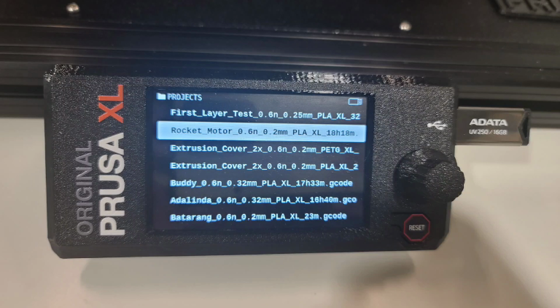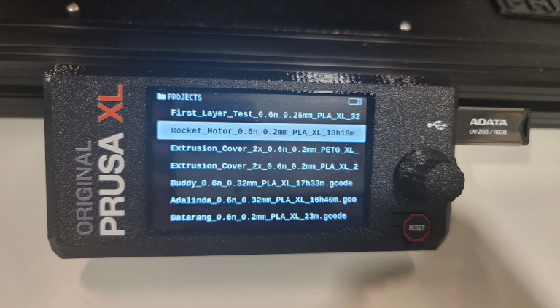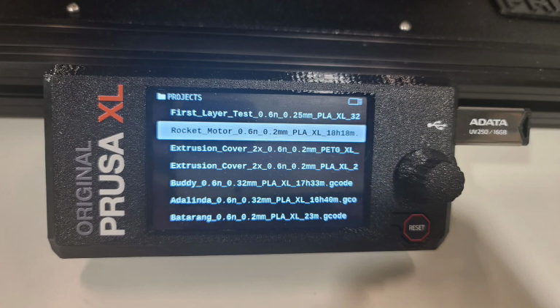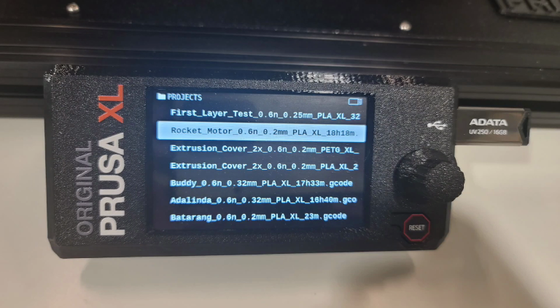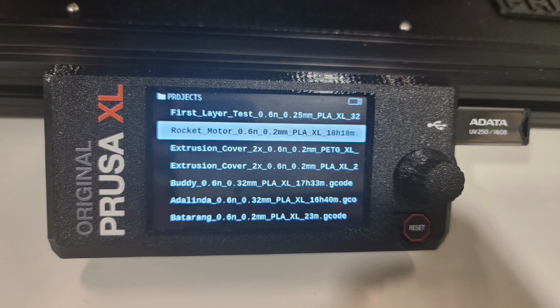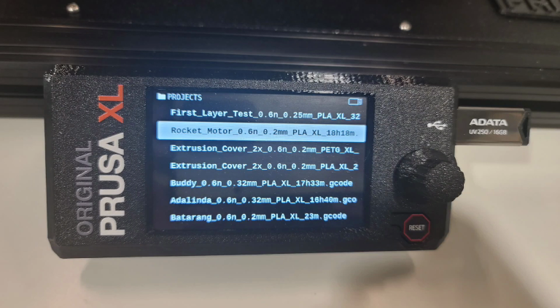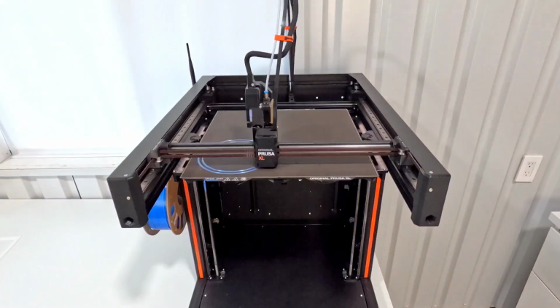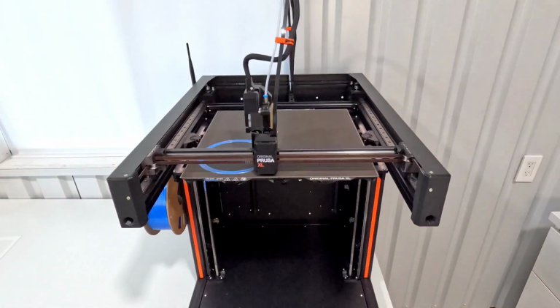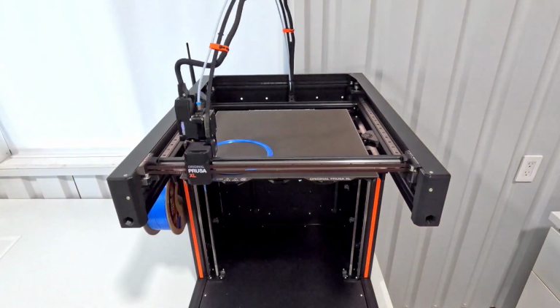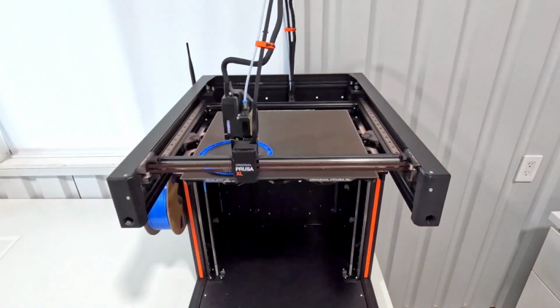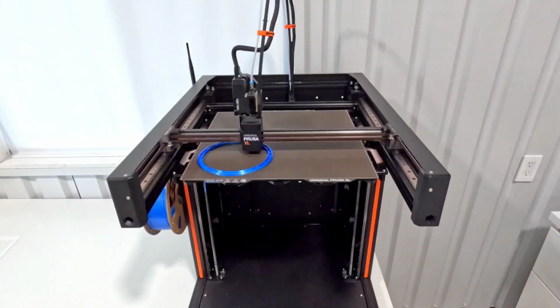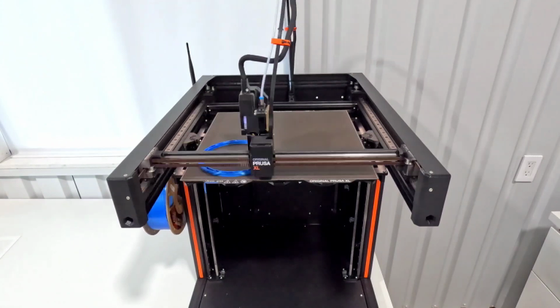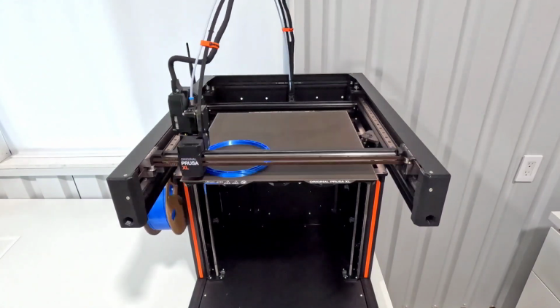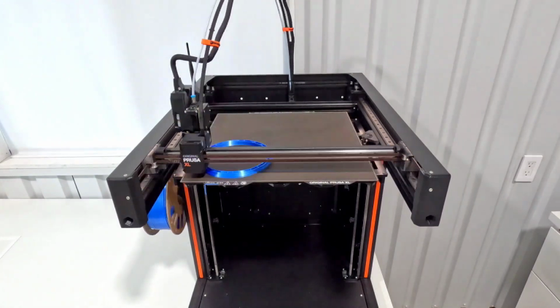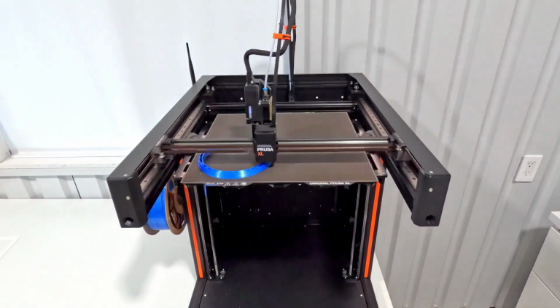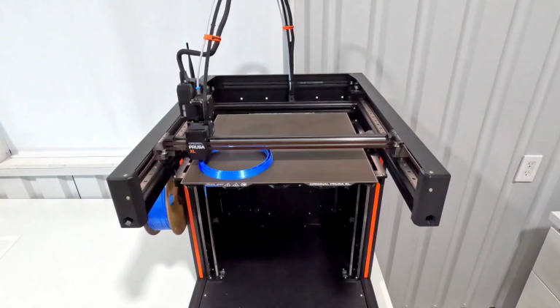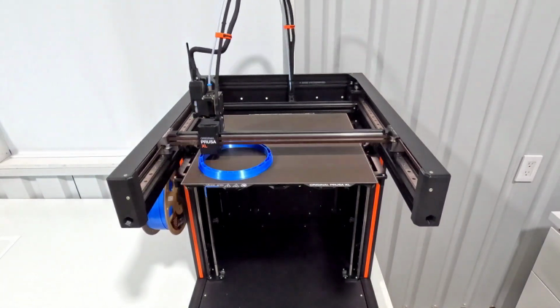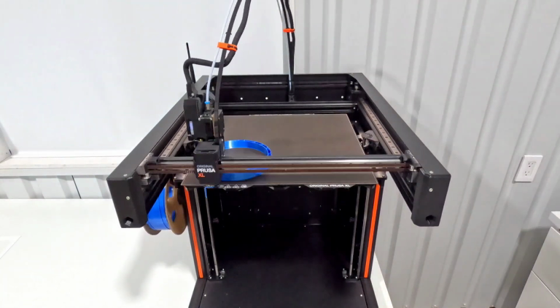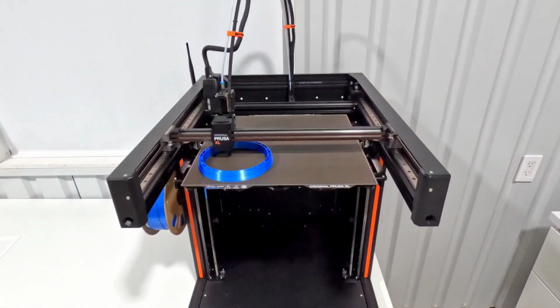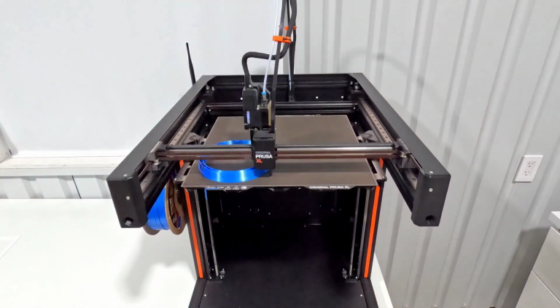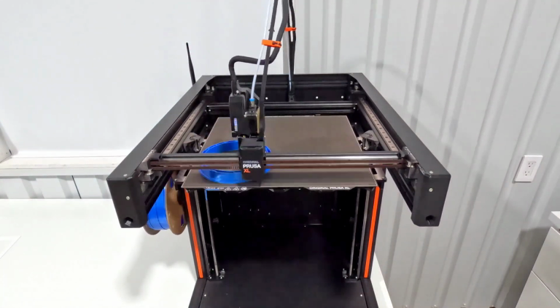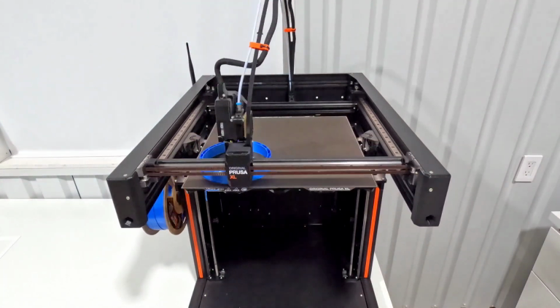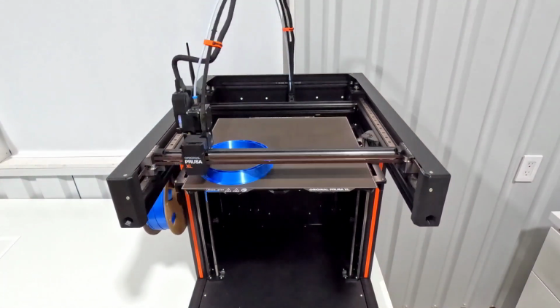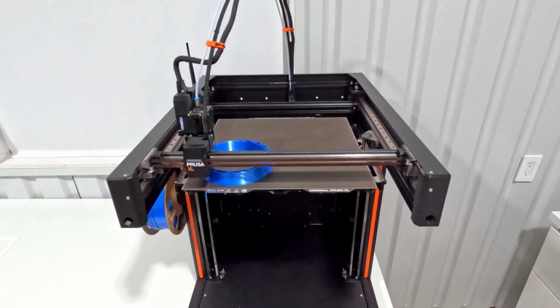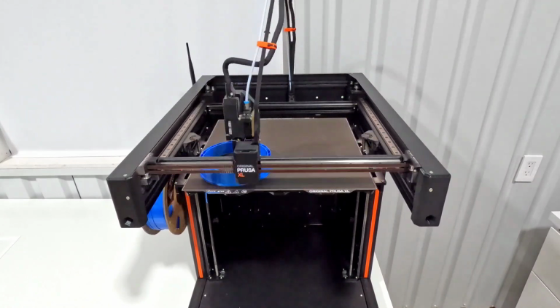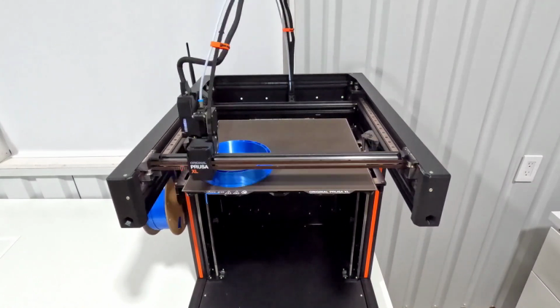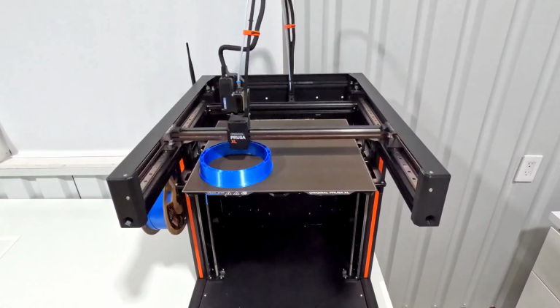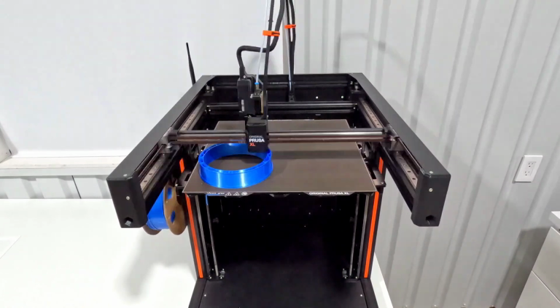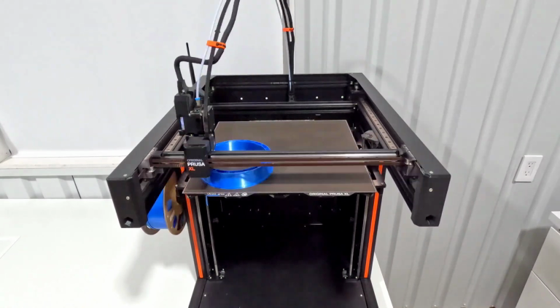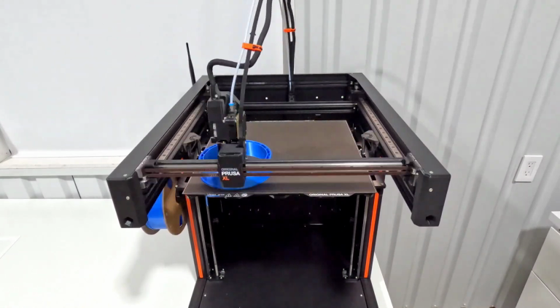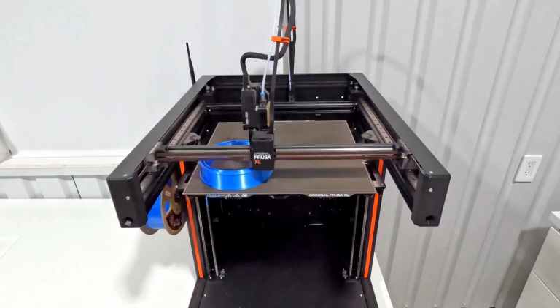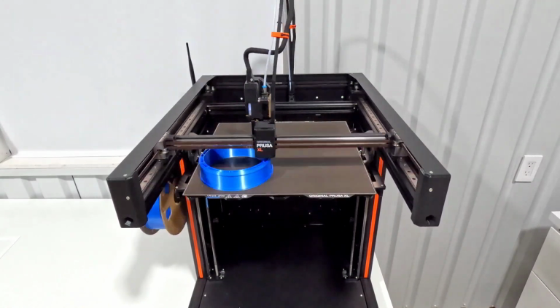Welcome back! I had a request for the rocket motor to be printed on the Prusa XL, and that is a default that comes already loaded on the USB, so I was anxious to see how that would turn out.